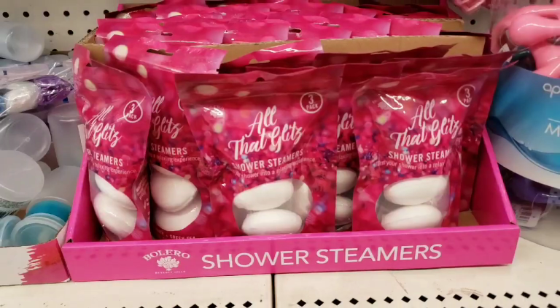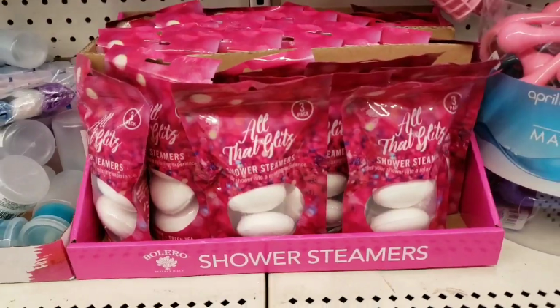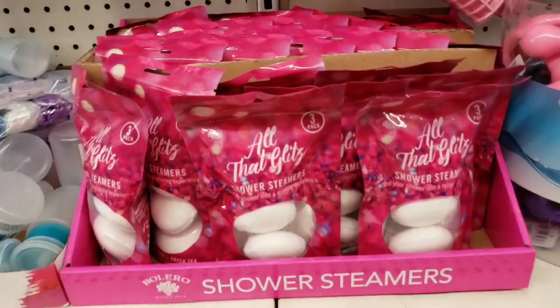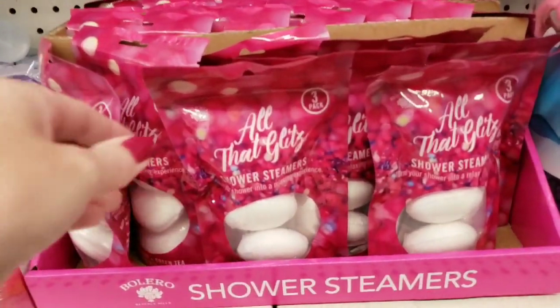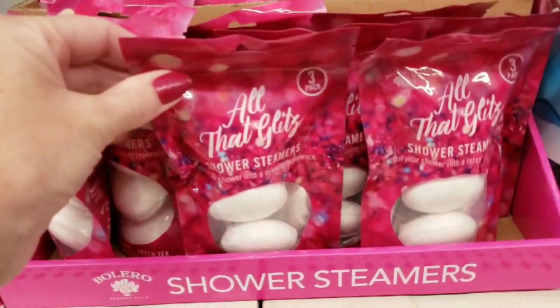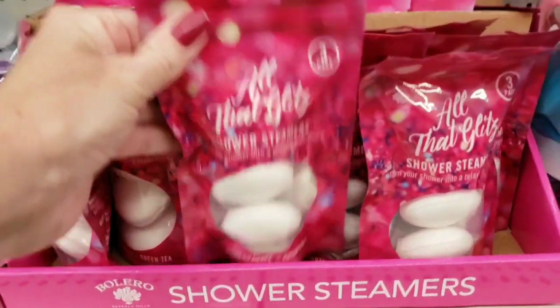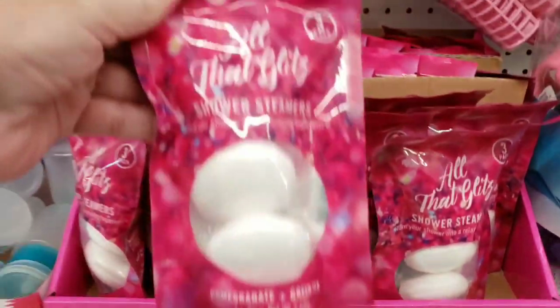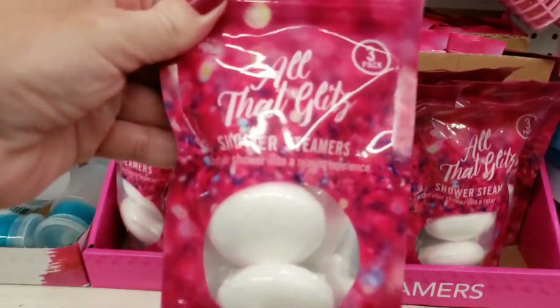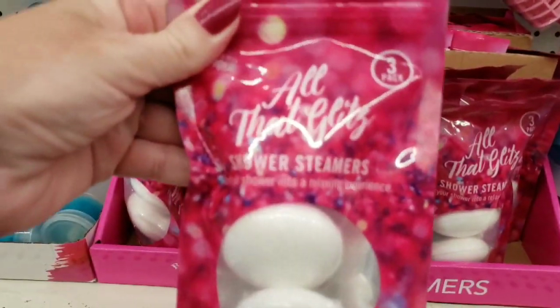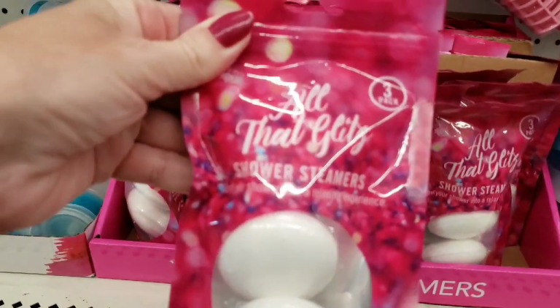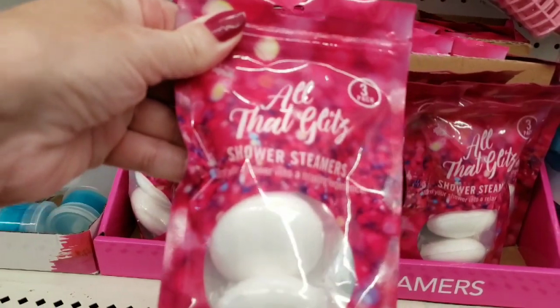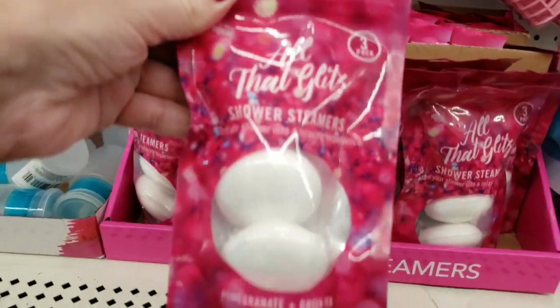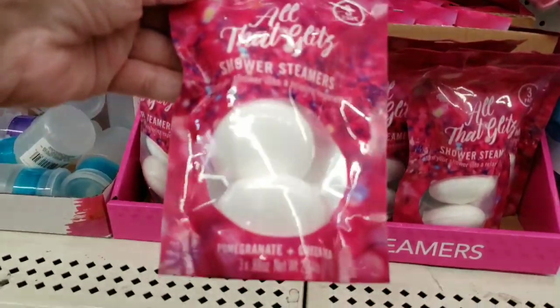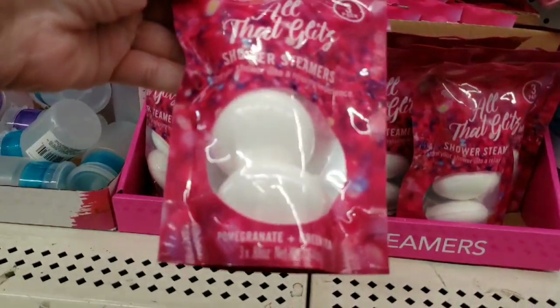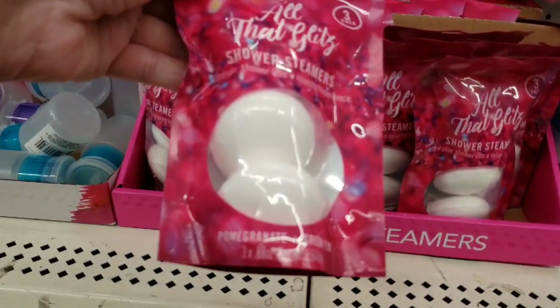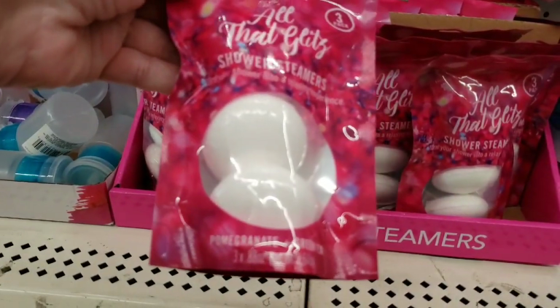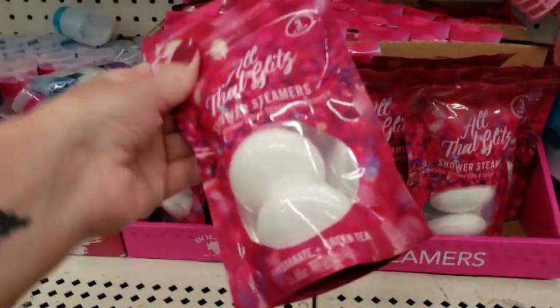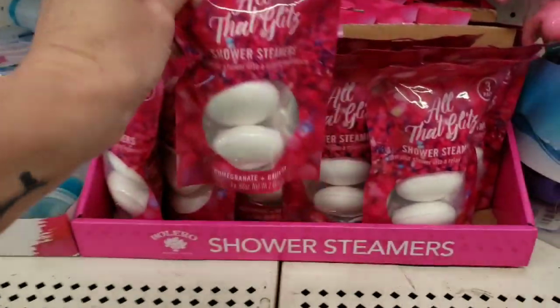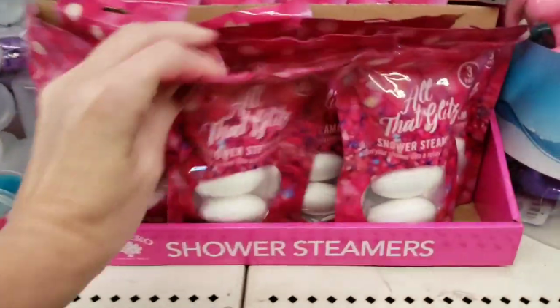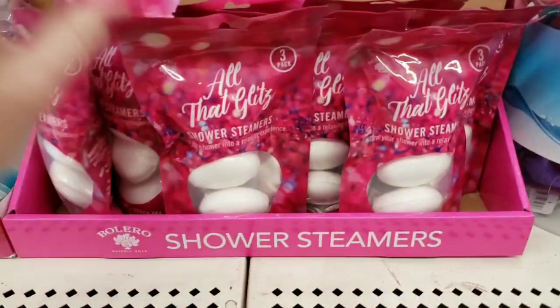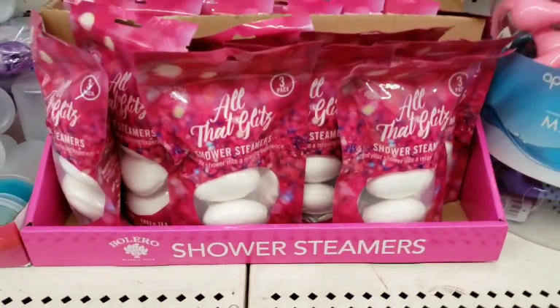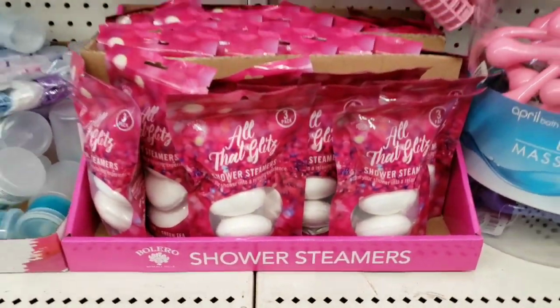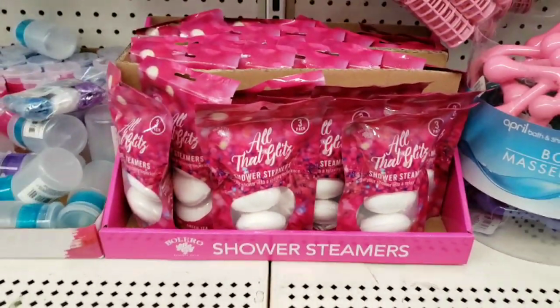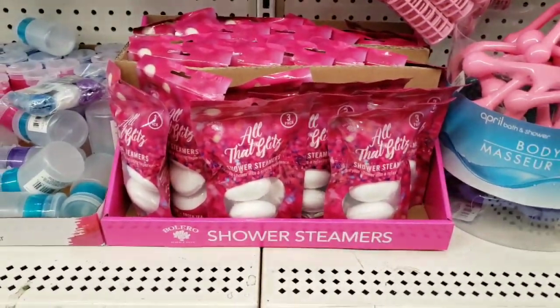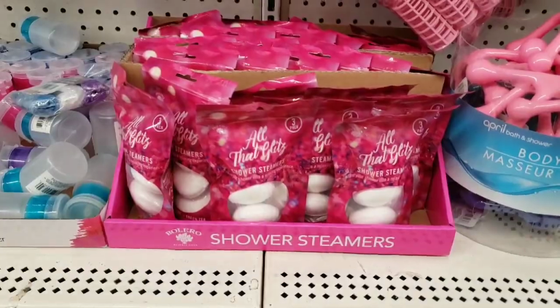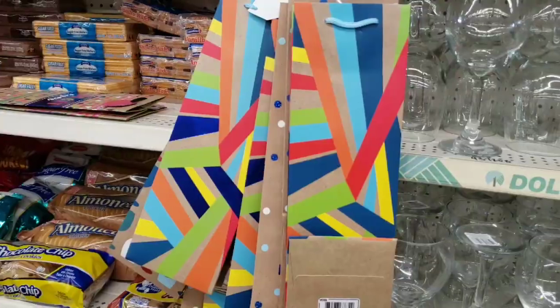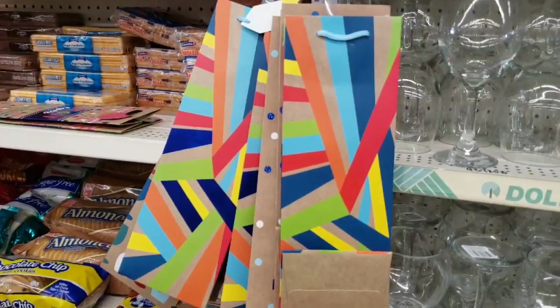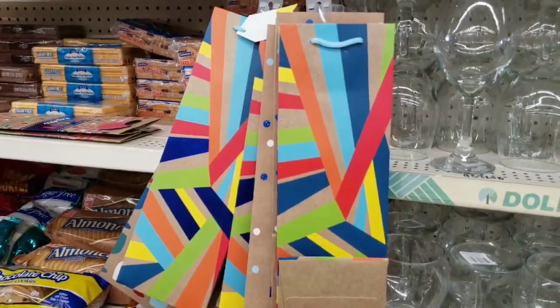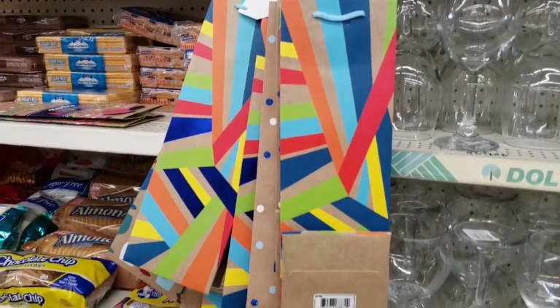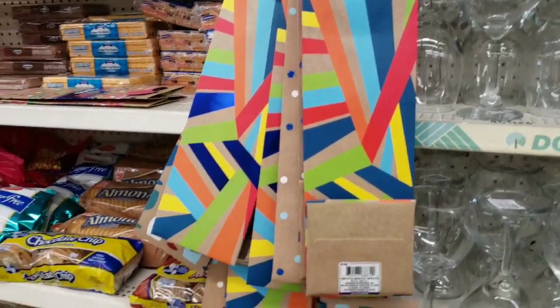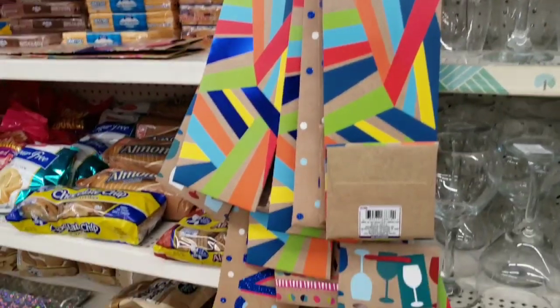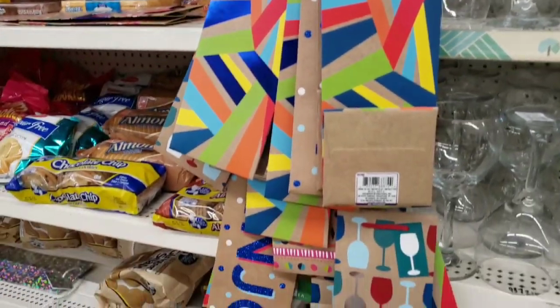Here's some new shower steamers — you get three in there. Pomegranate. Some more wine bags.